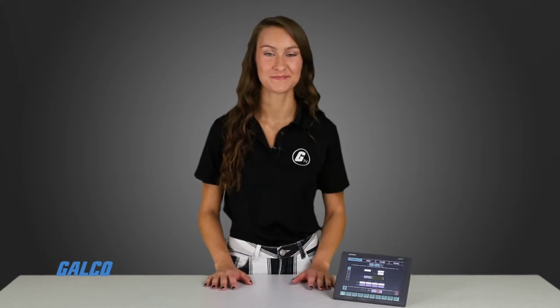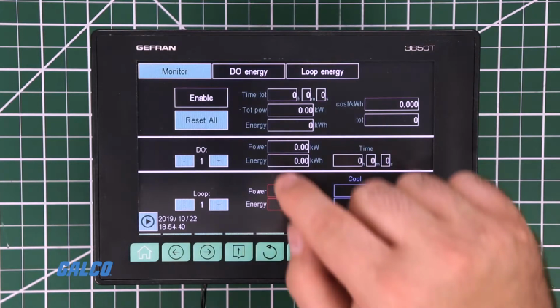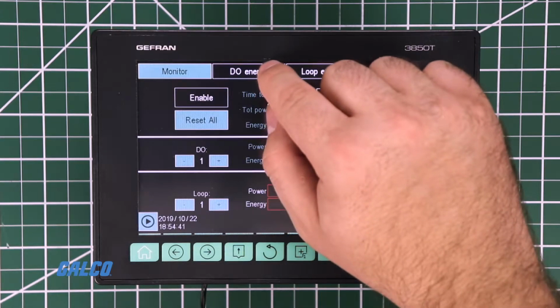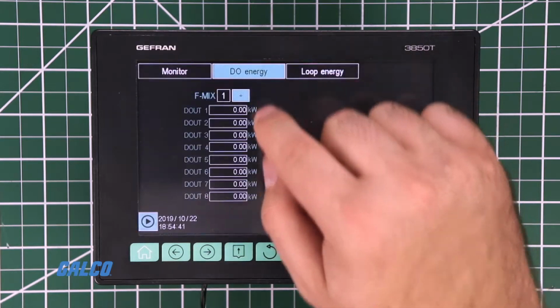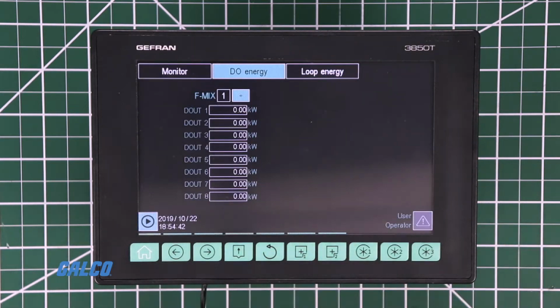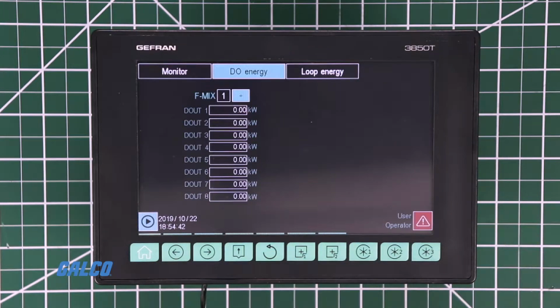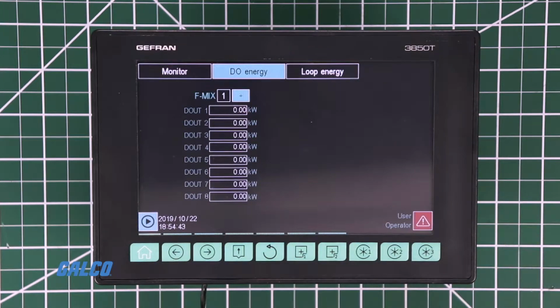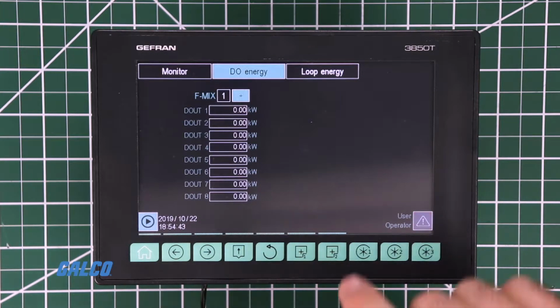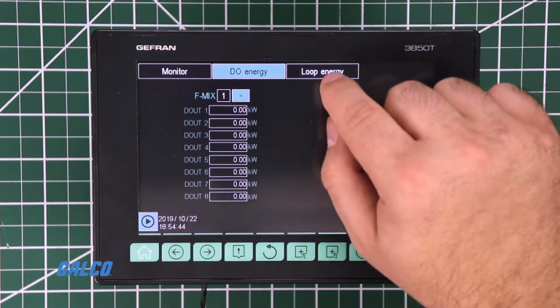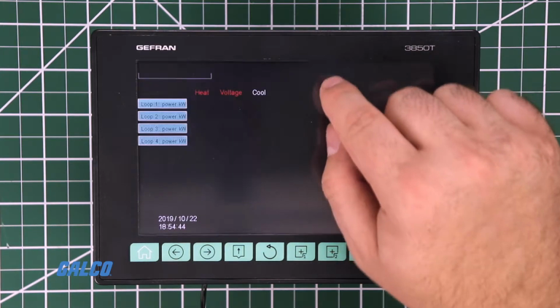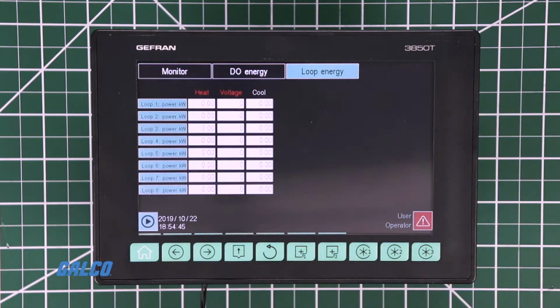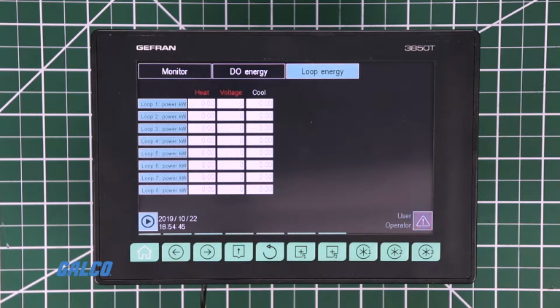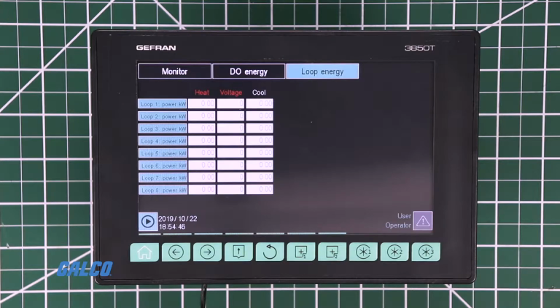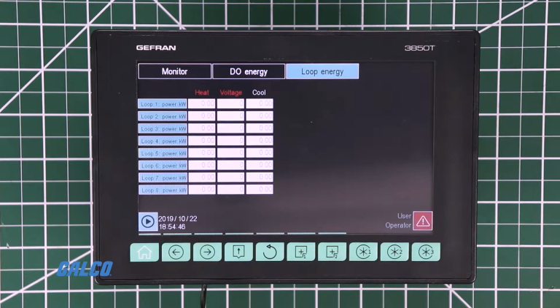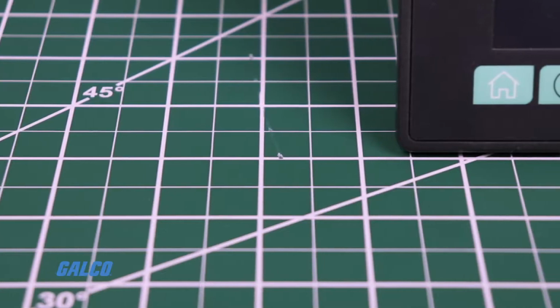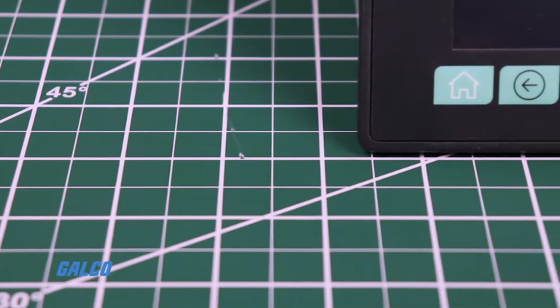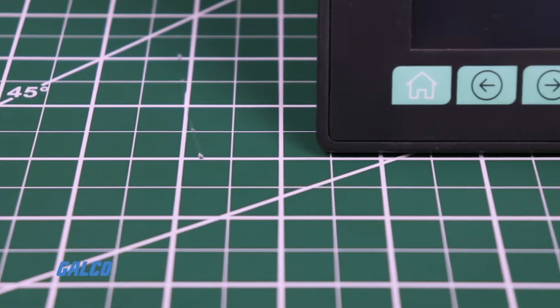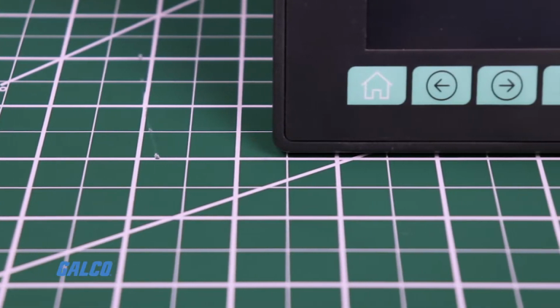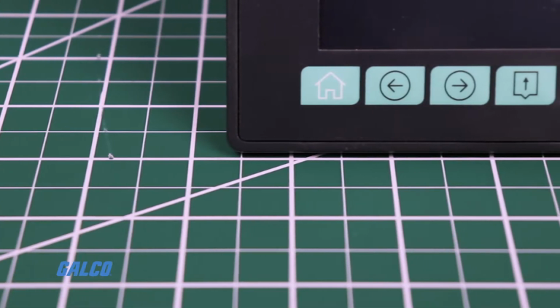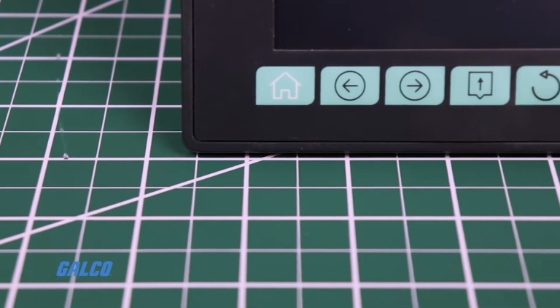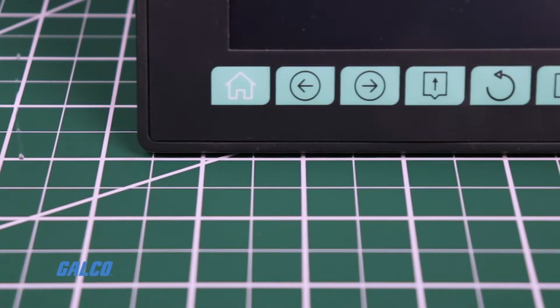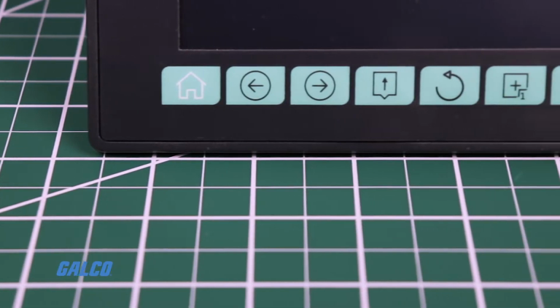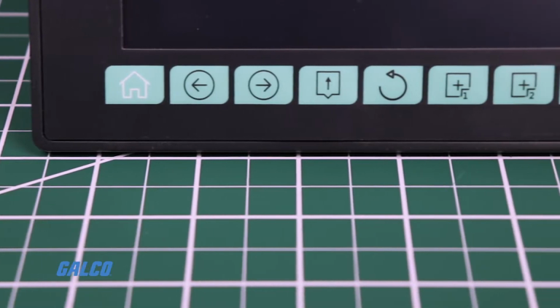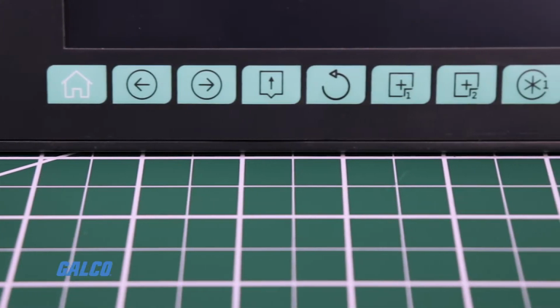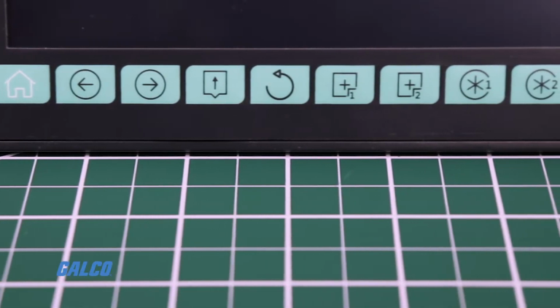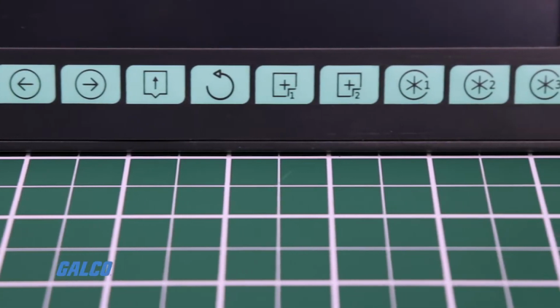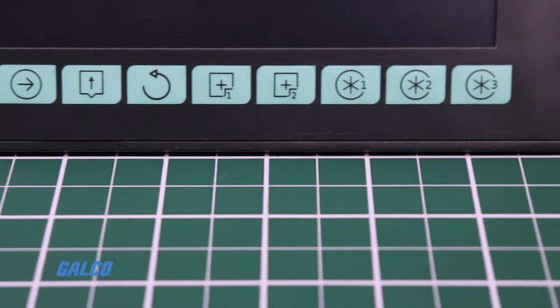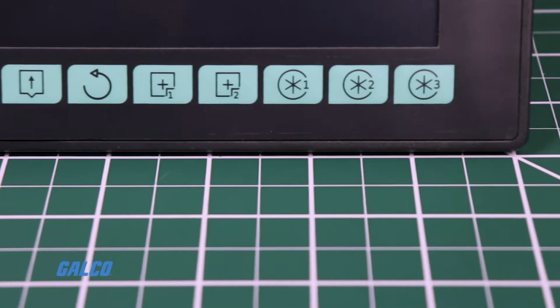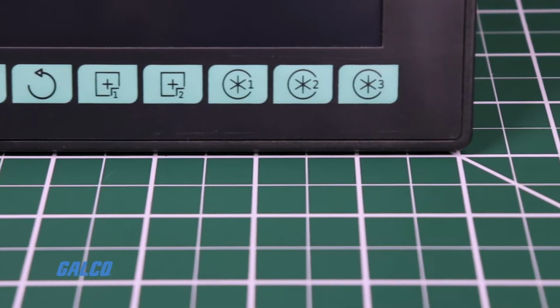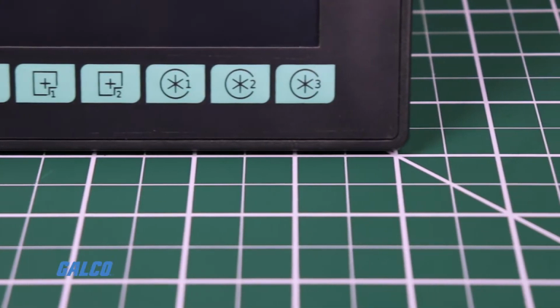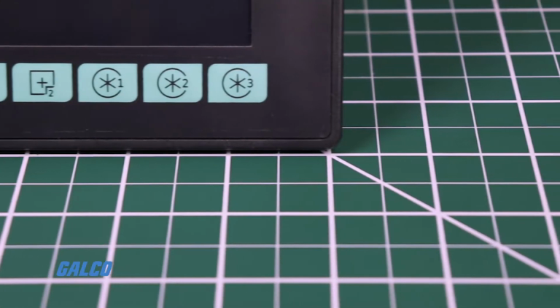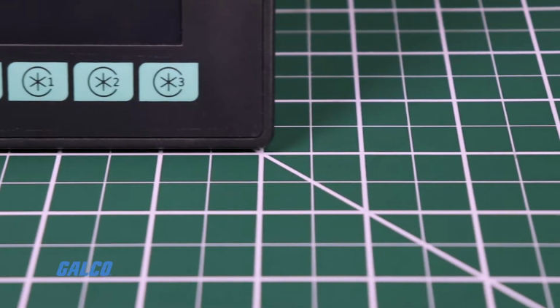The 7-inch touchscreen display allows you to easily manage actions and parameters on the controller. The 10 function keys on the front of the unit make it easy to access the main controller functions and navigate between parameters.